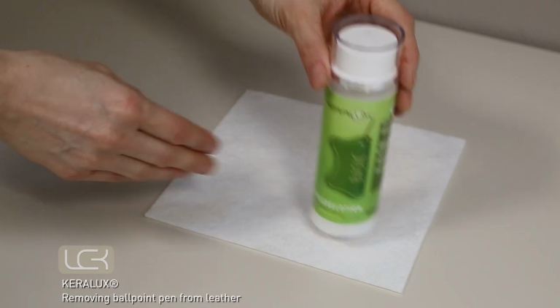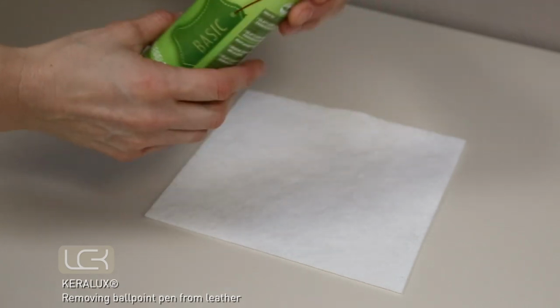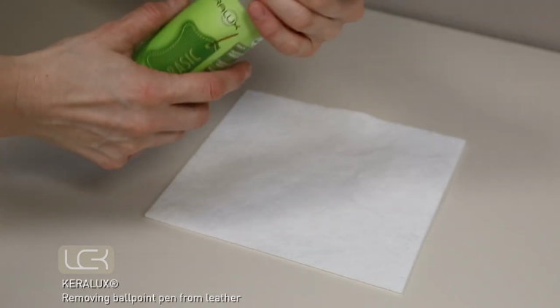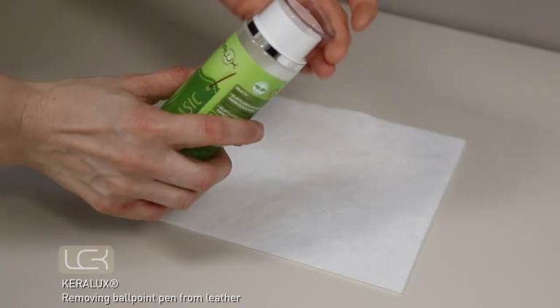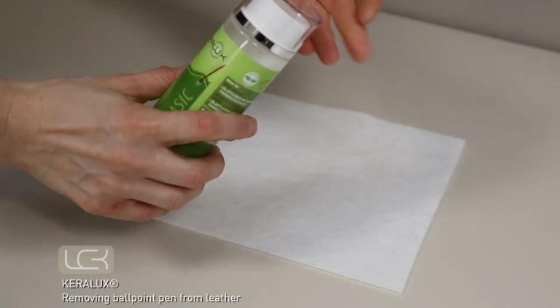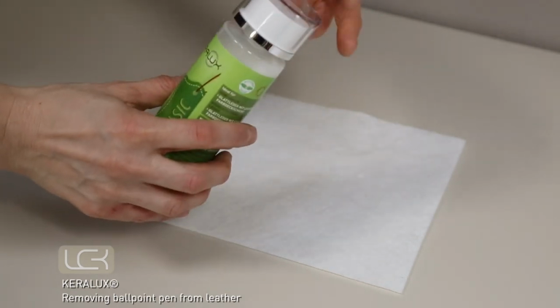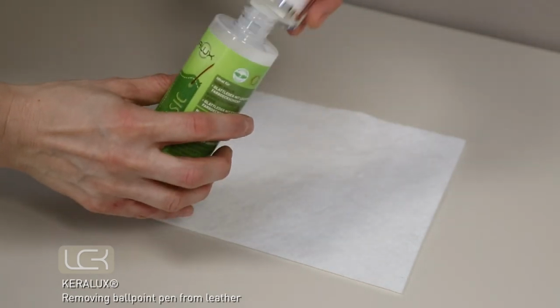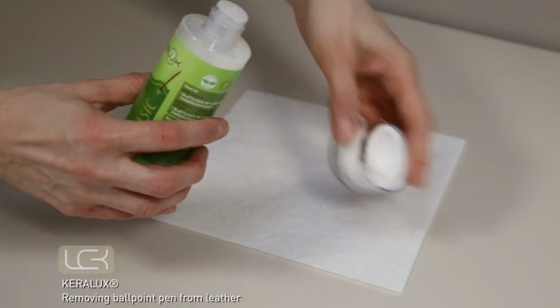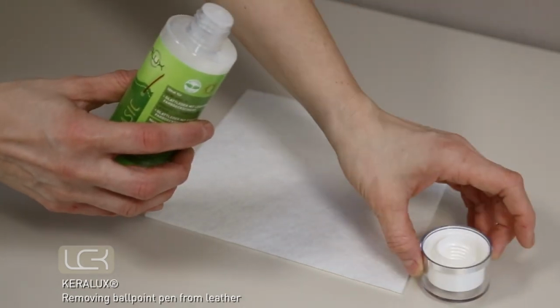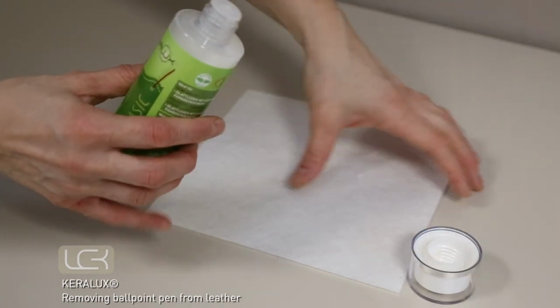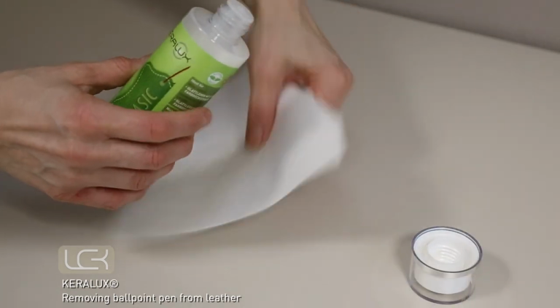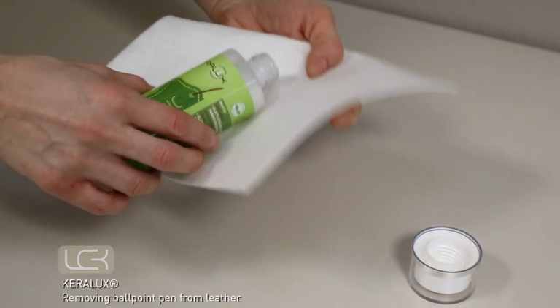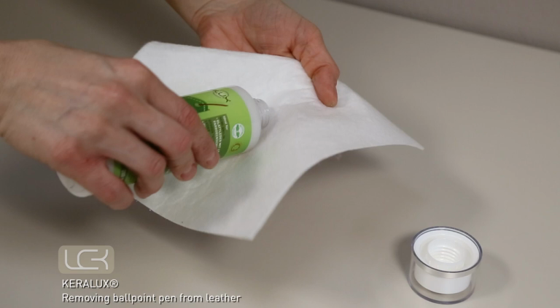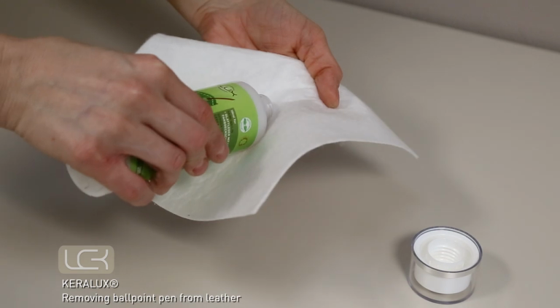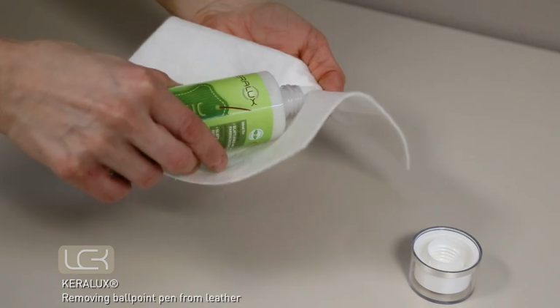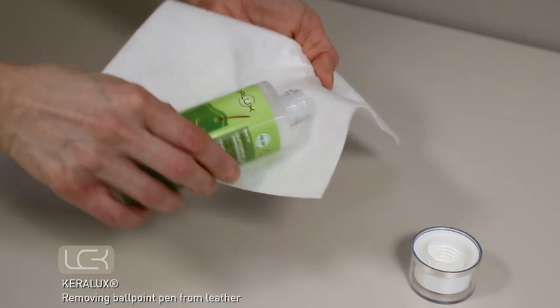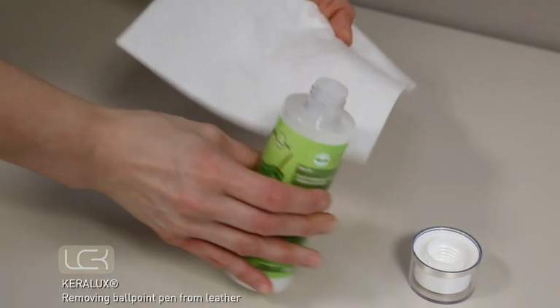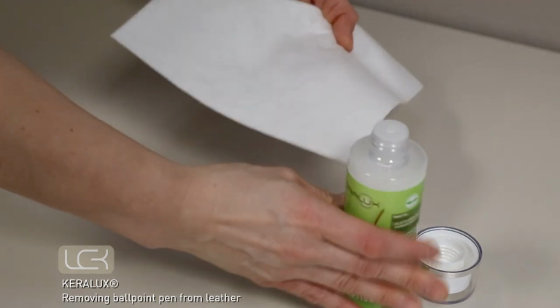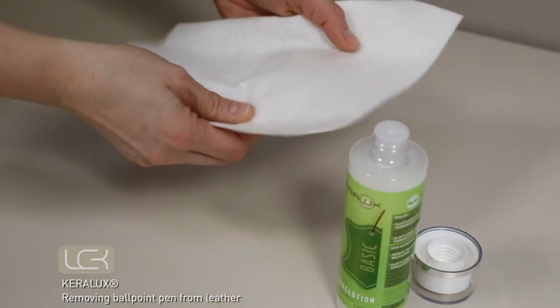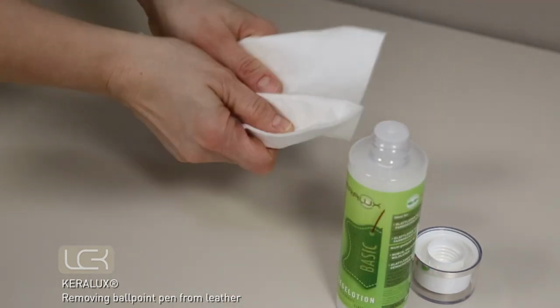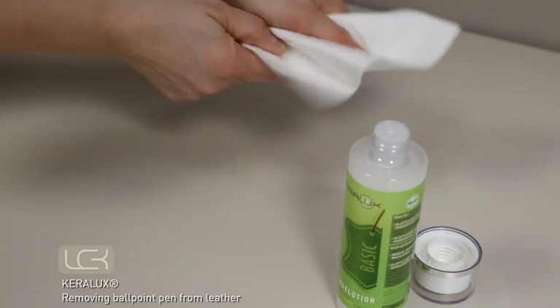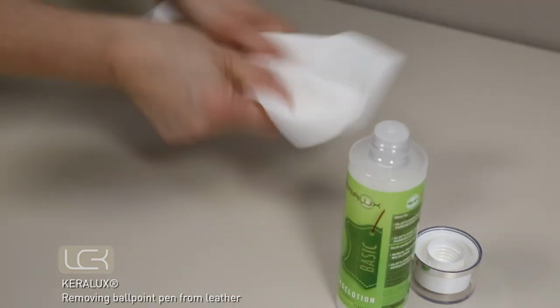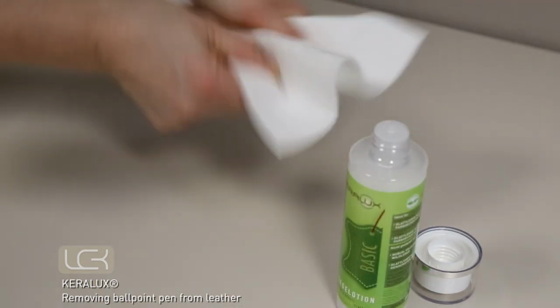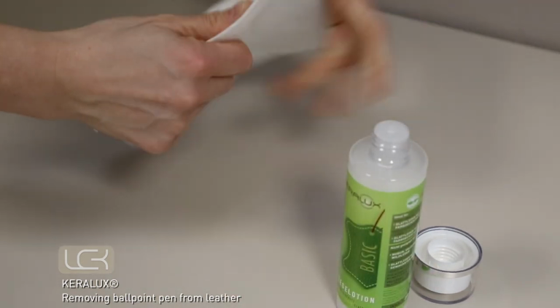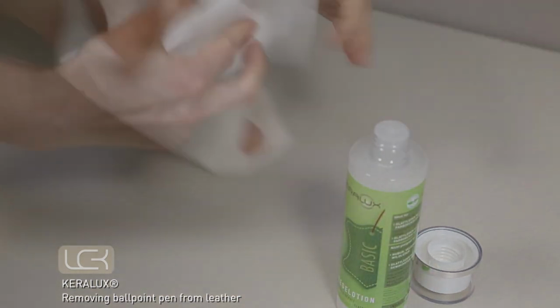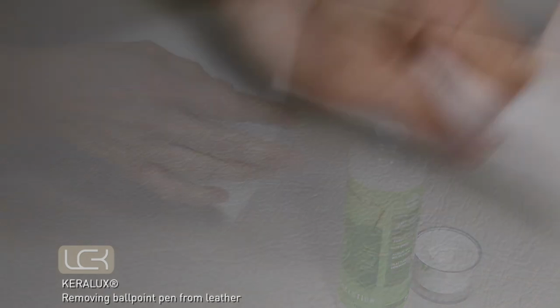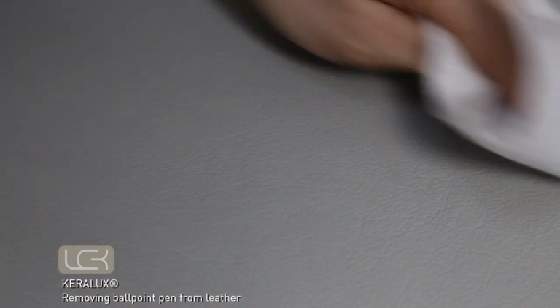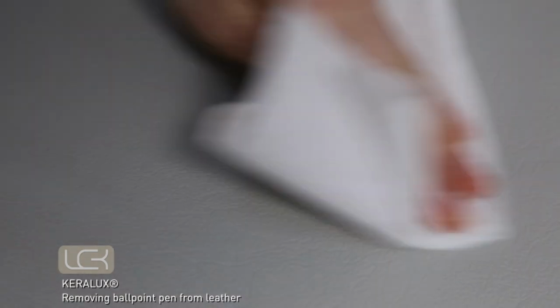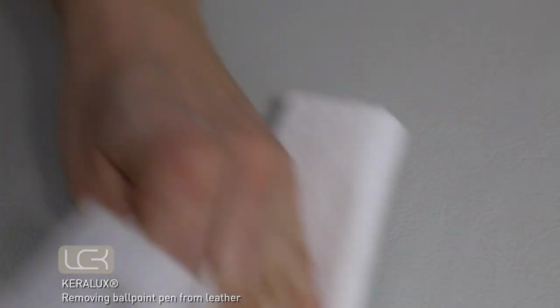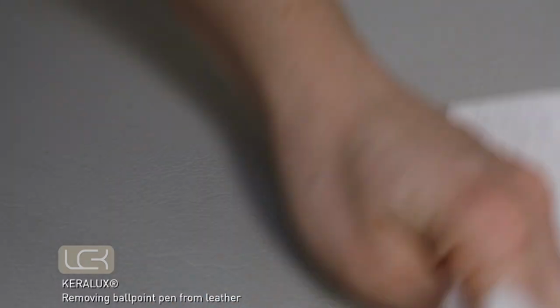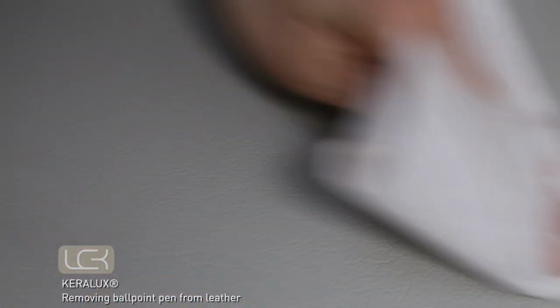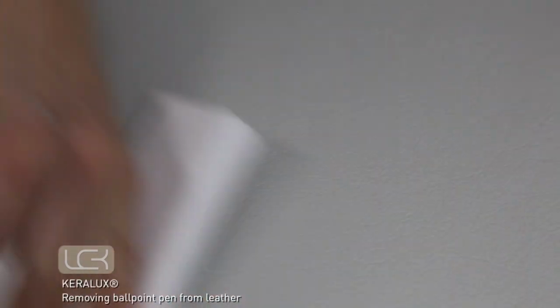Finally, protect pigmented leather with Kerilux care lotion. Apply some to the cloth and rub it into the cloth, then use the cloth to apply the lotion to the entire section of the leather.